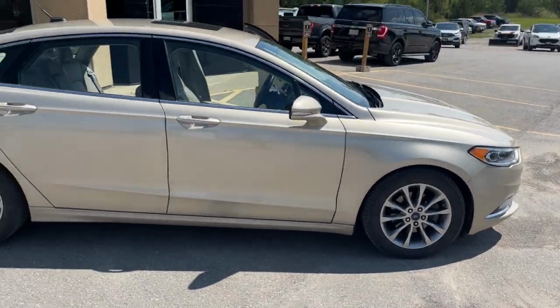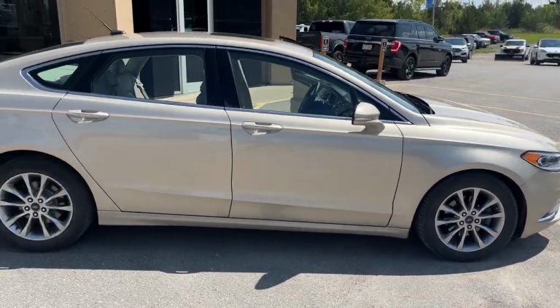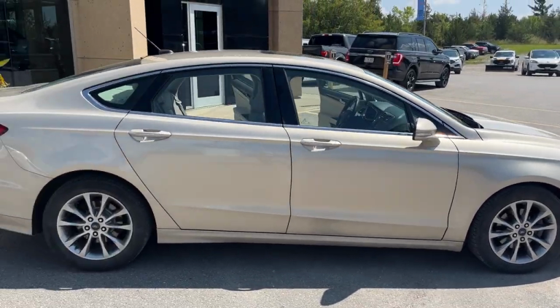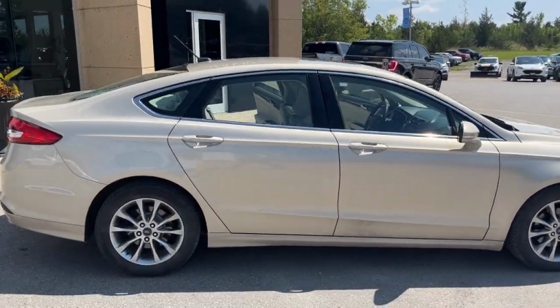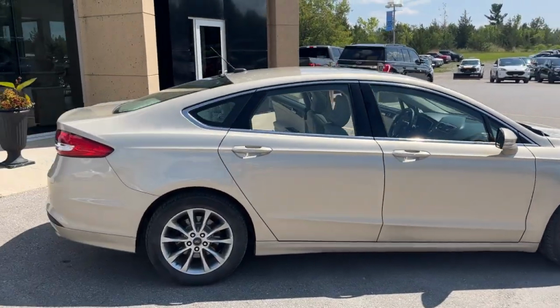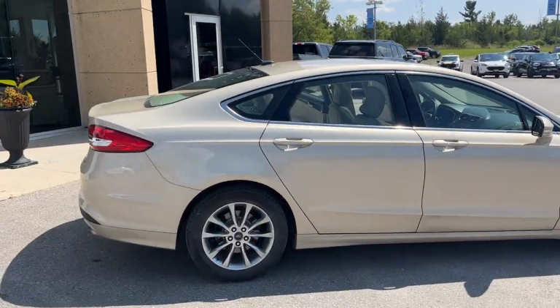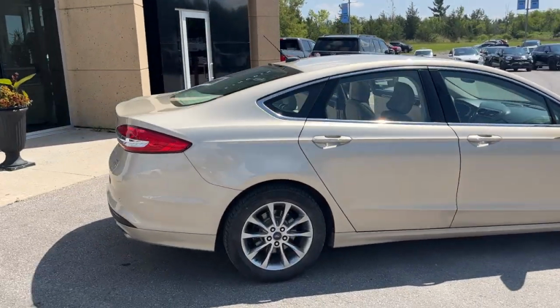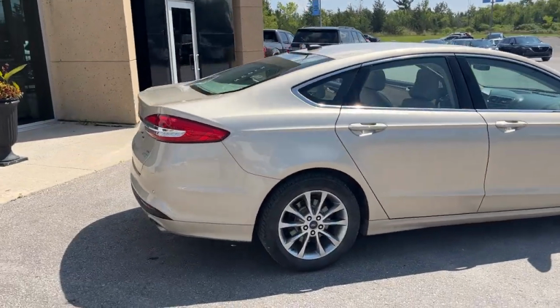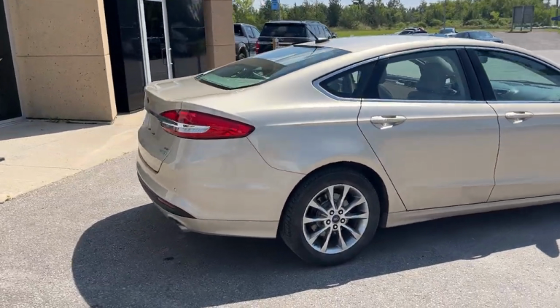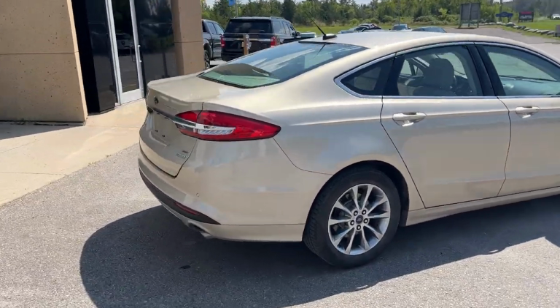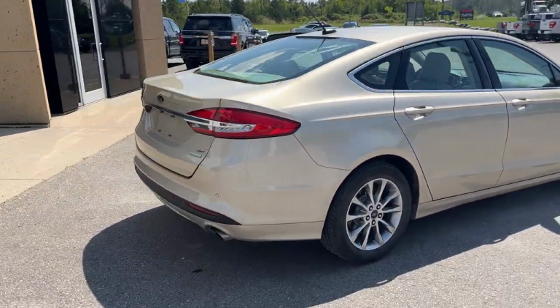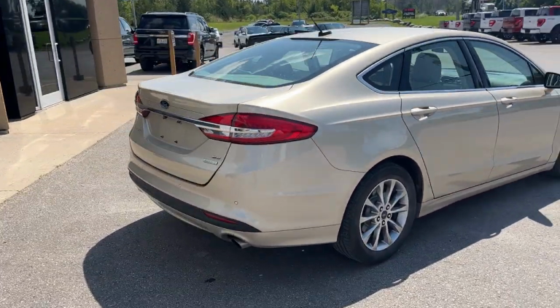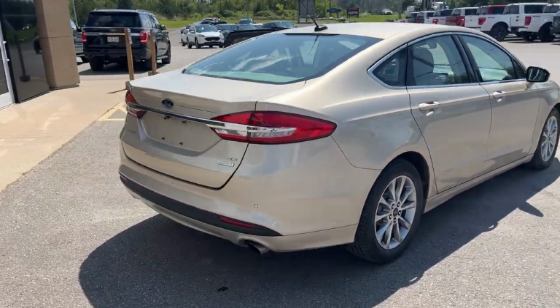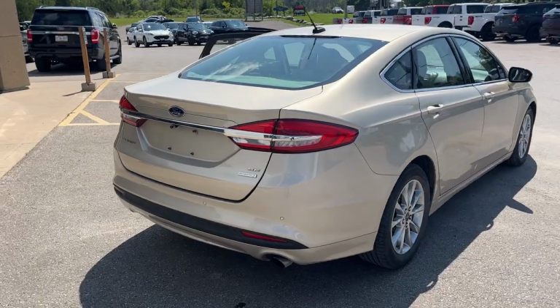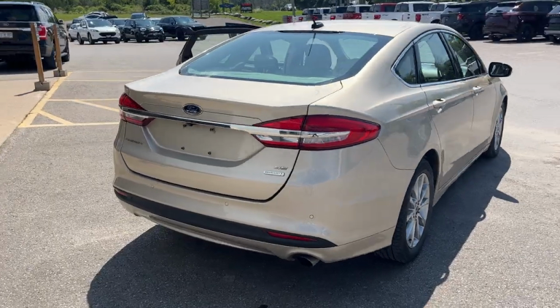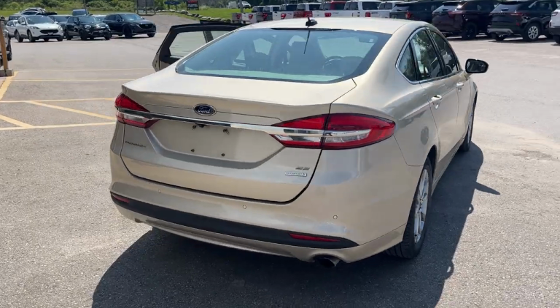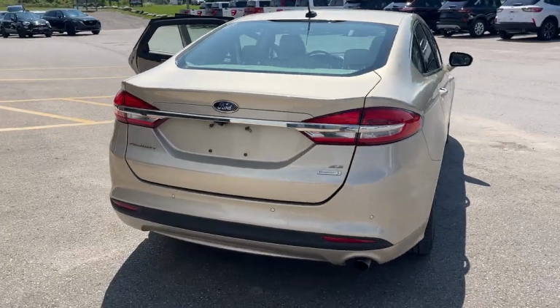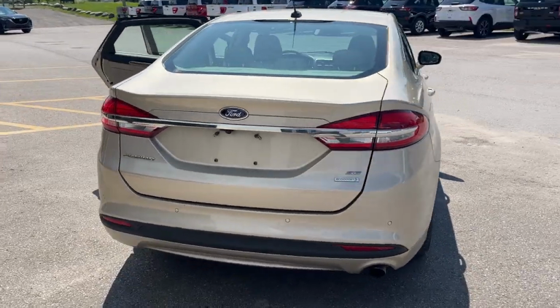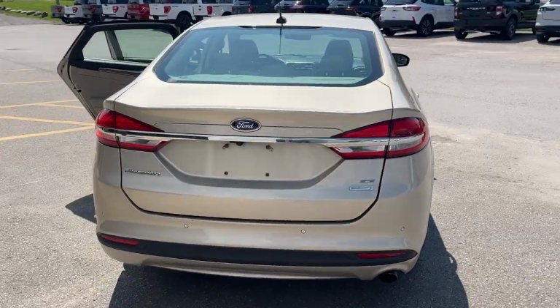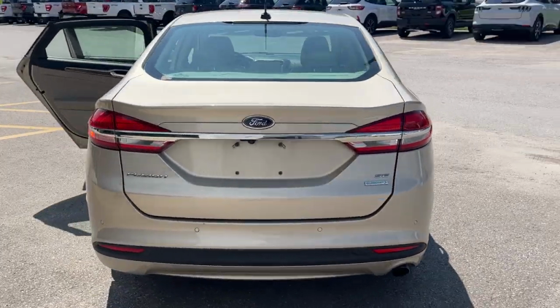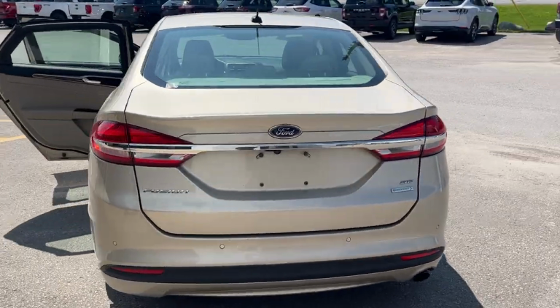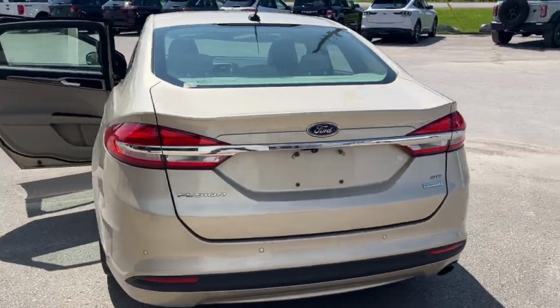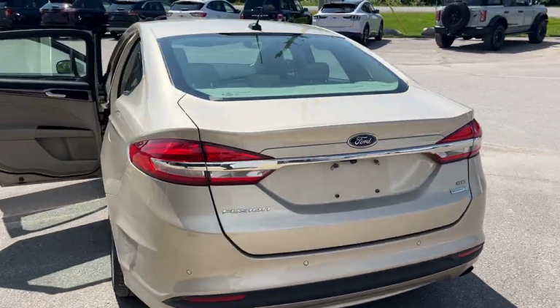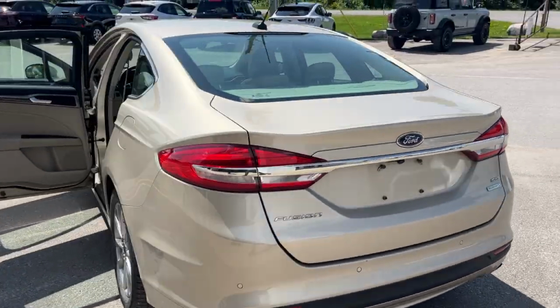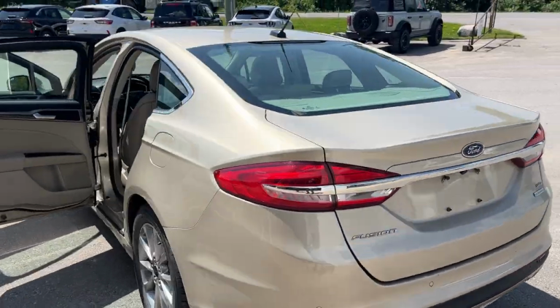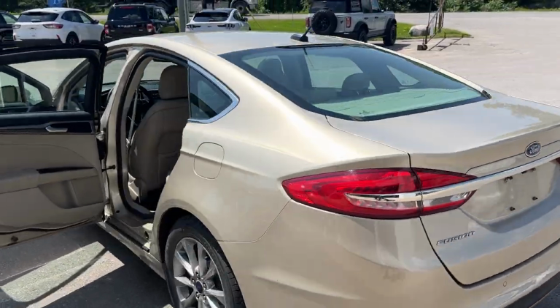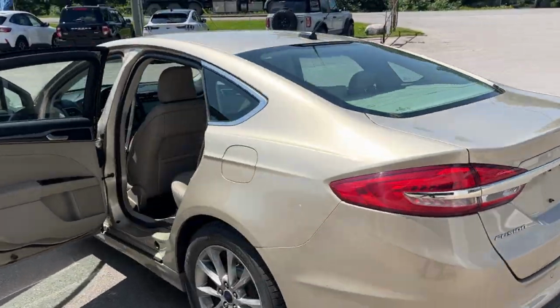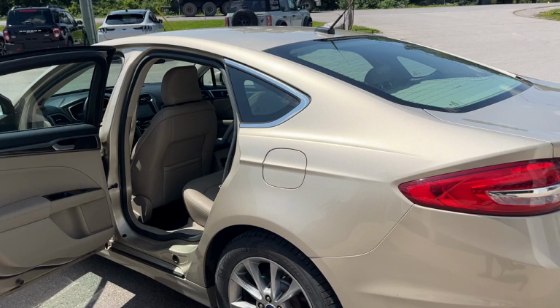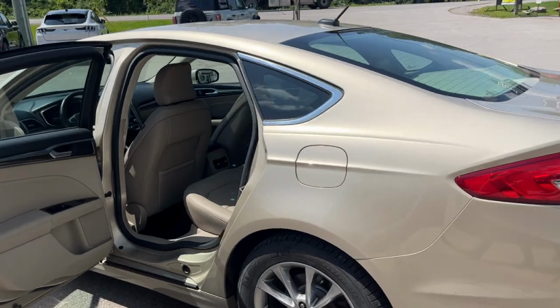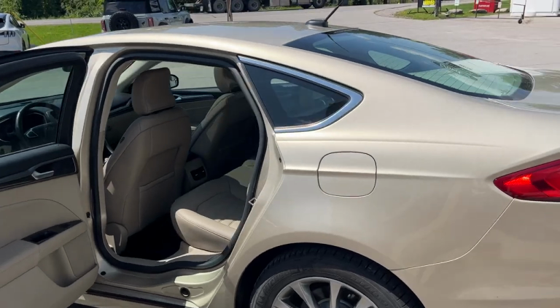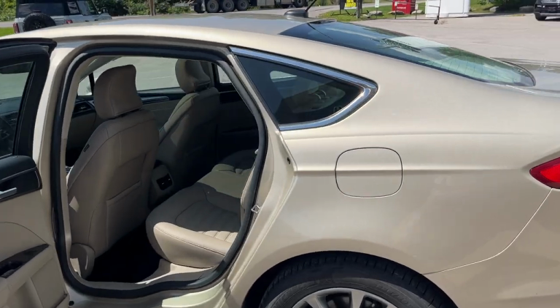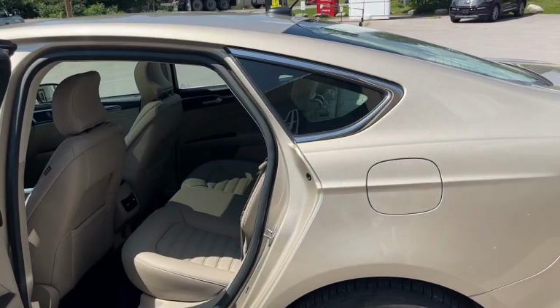Coming around back, this vehicle does have a reverse camera and also reverse parking sensors that will beep at you when you get close to something. Coming around to the interior, it's a really beautiful interior on this vehicle.